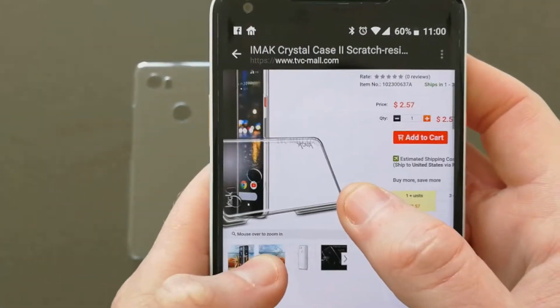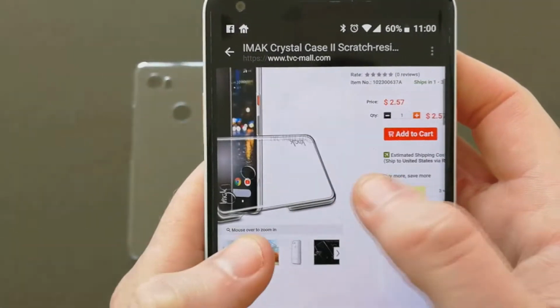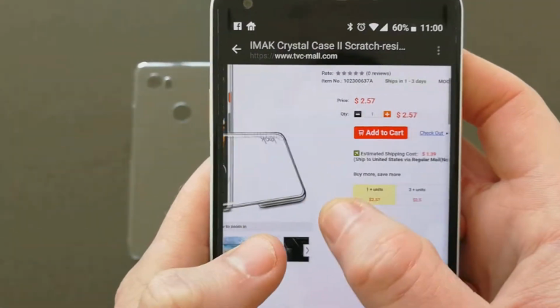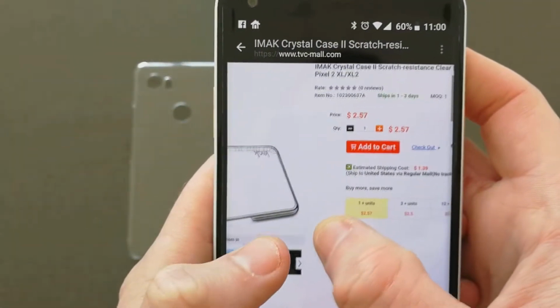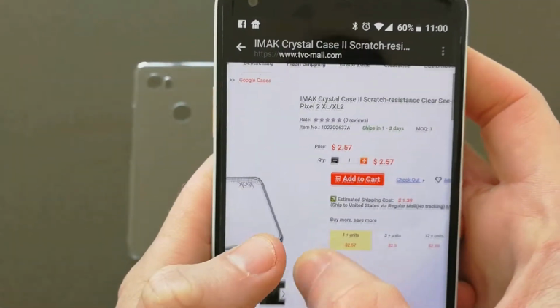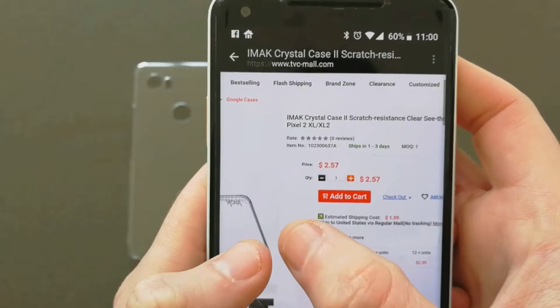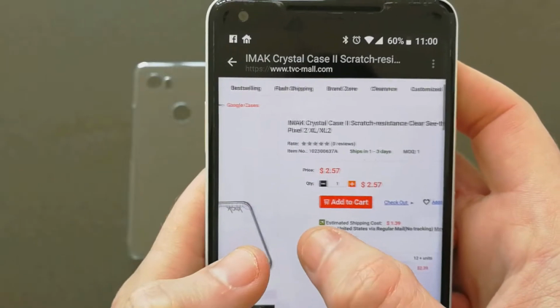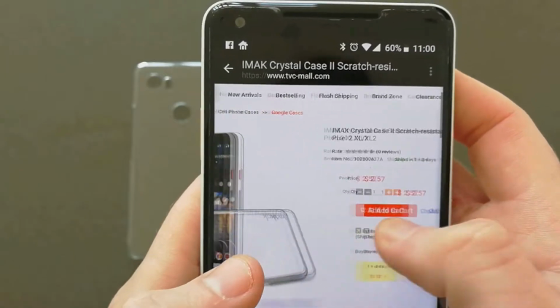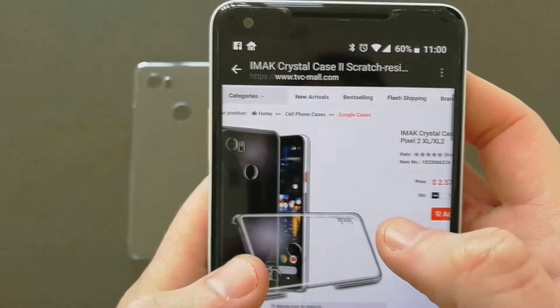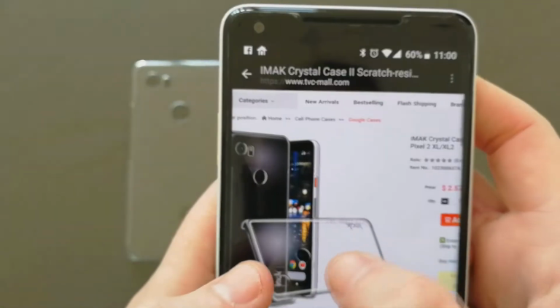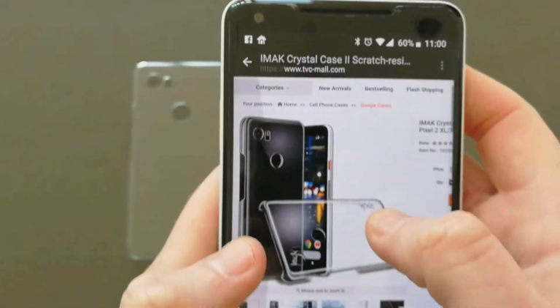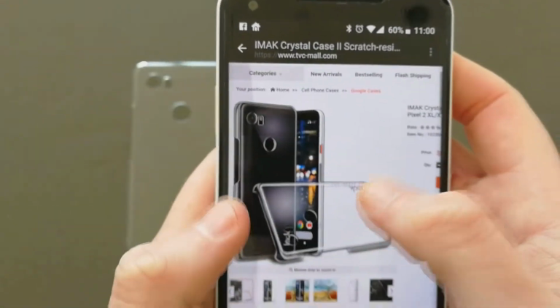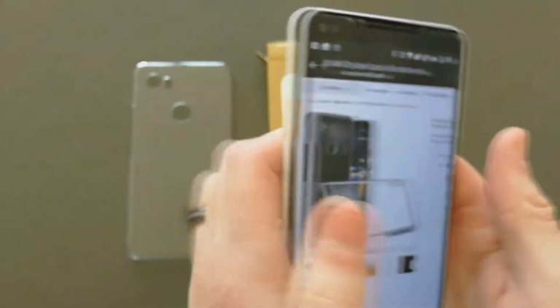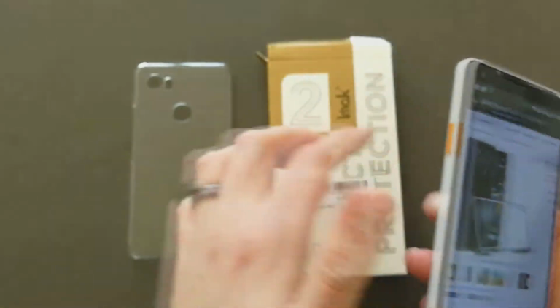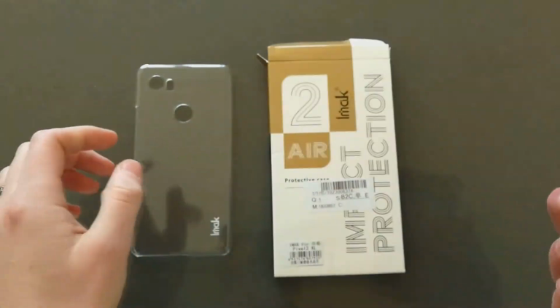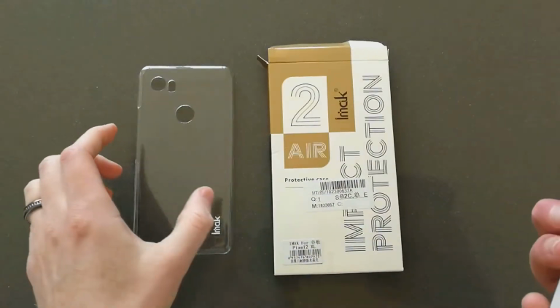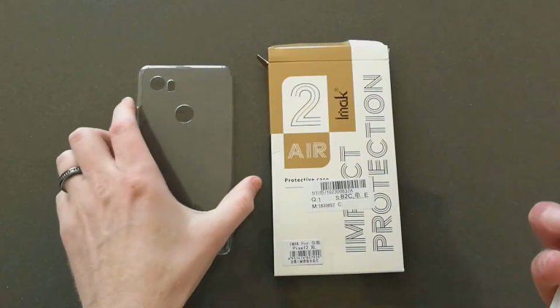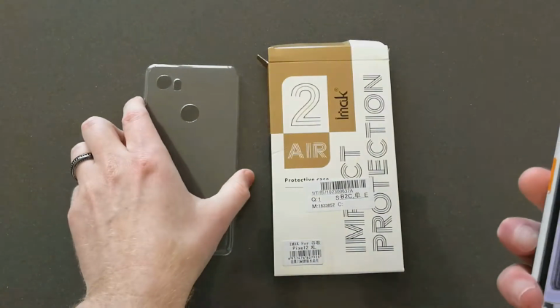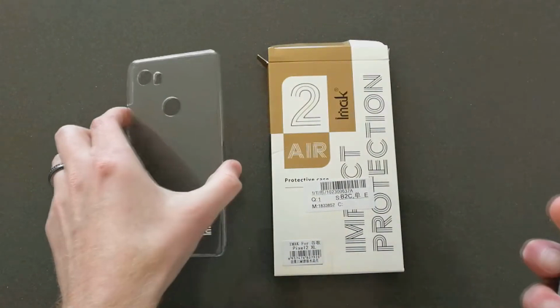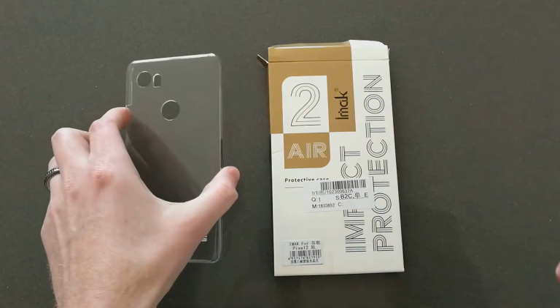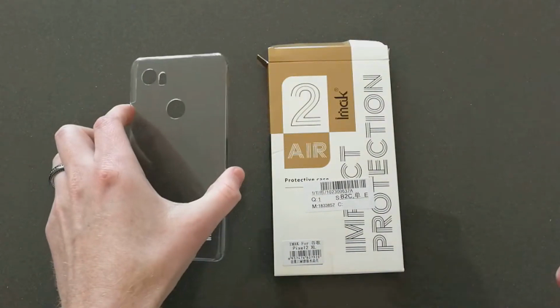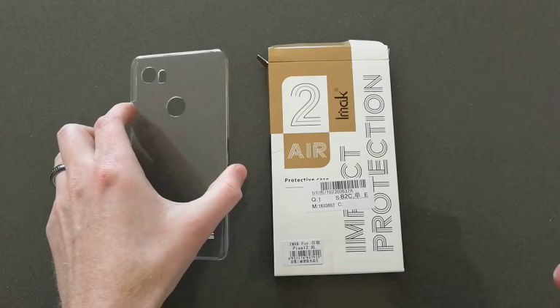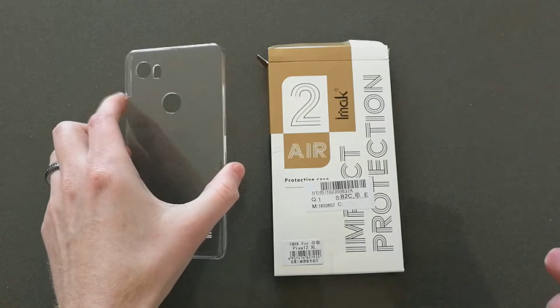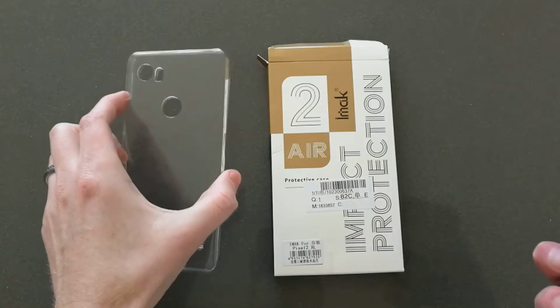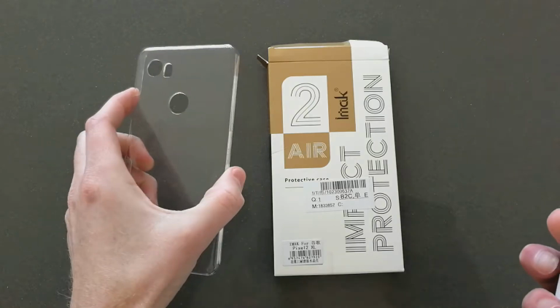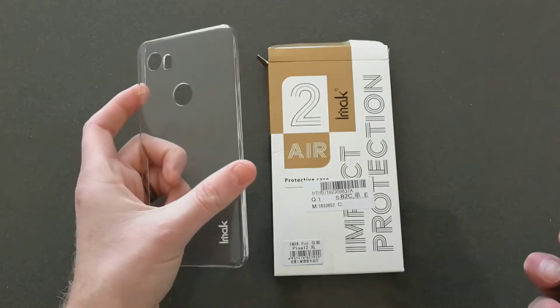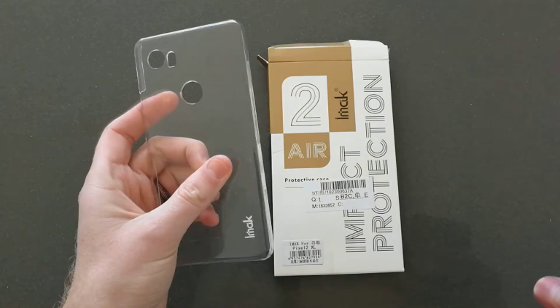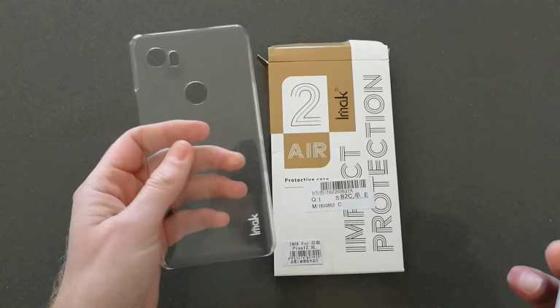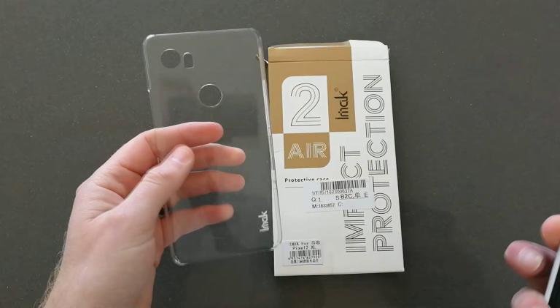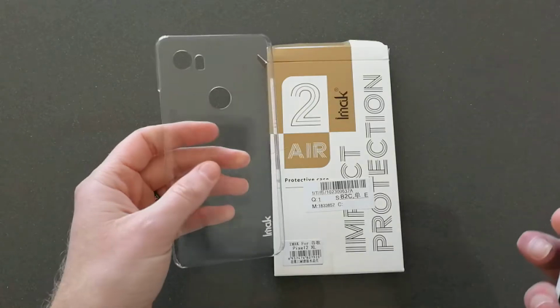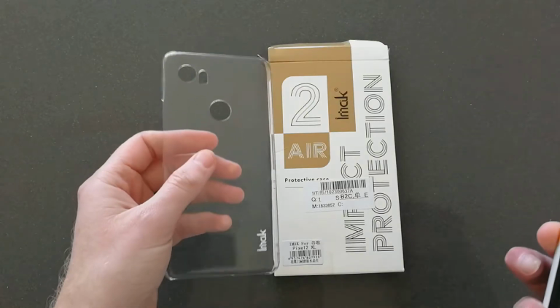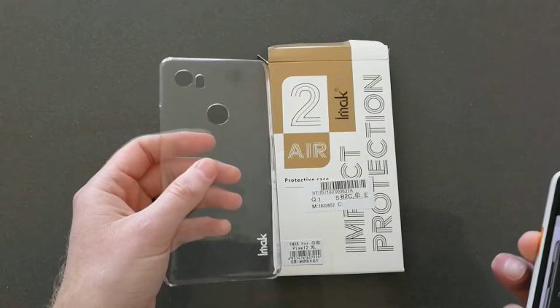I got it for a couple bucks with some shipping. This is the iMAK — I-M-A-K — clear crystal clear case.